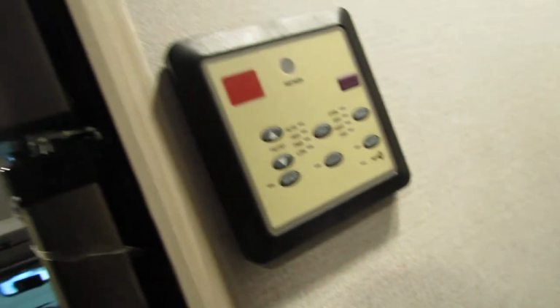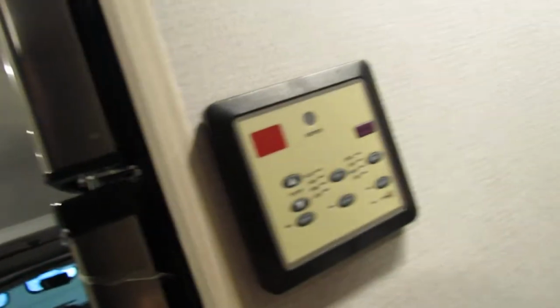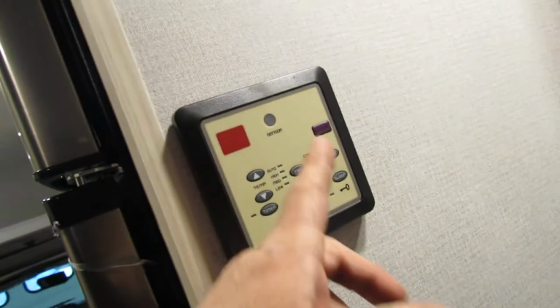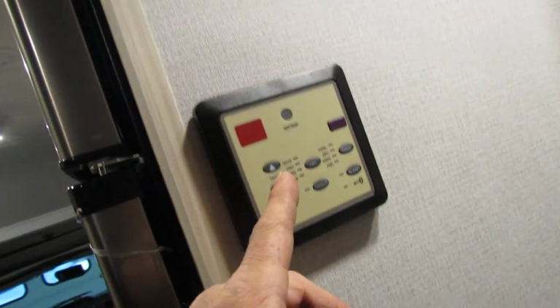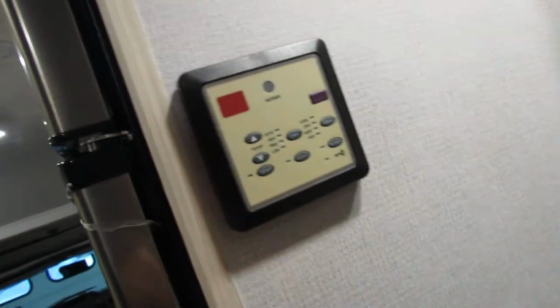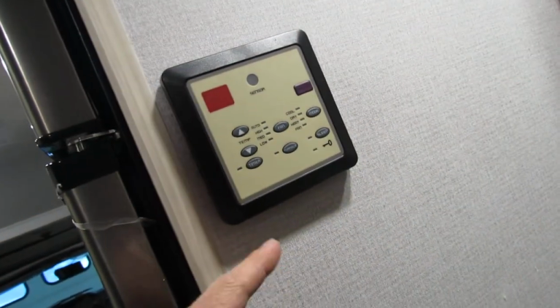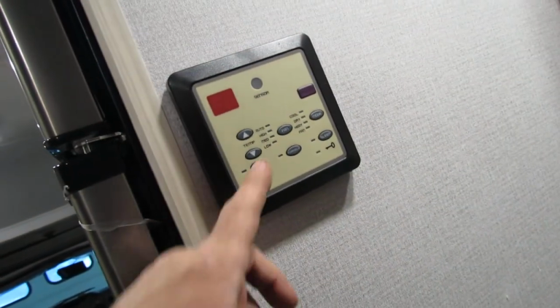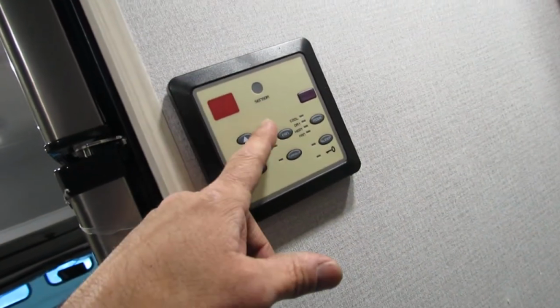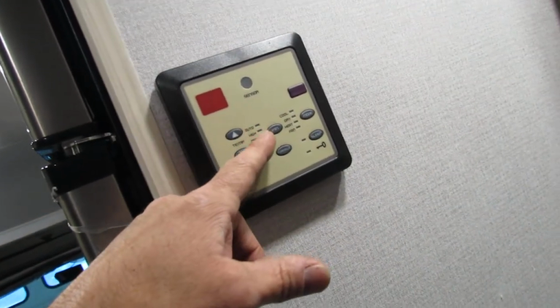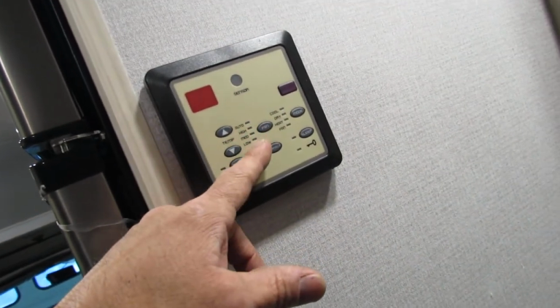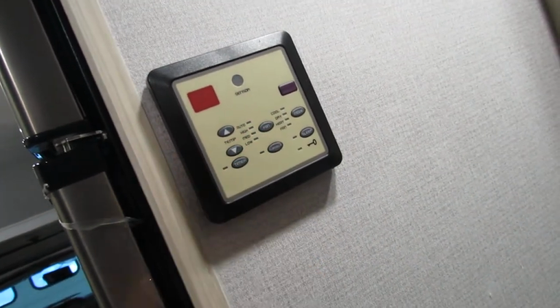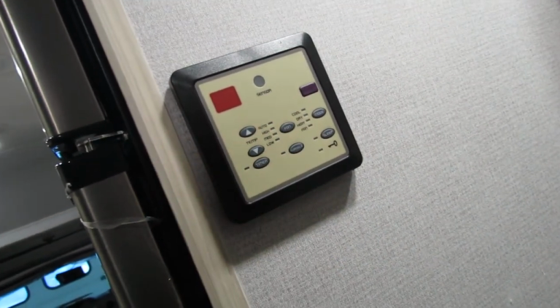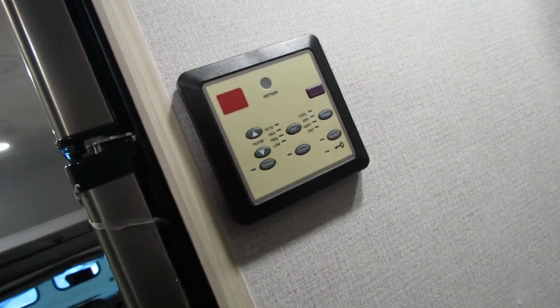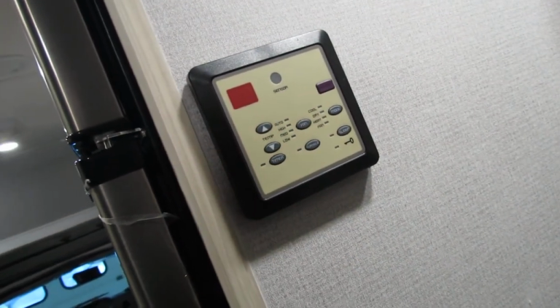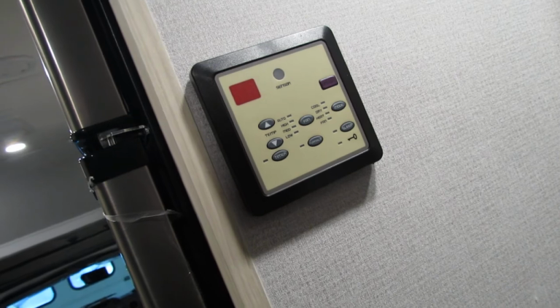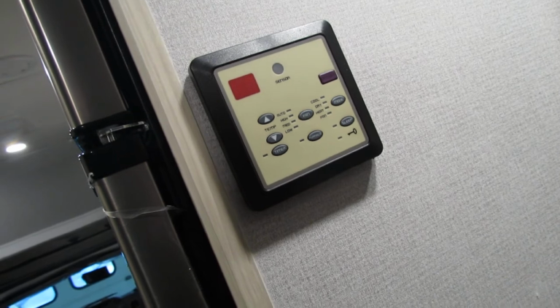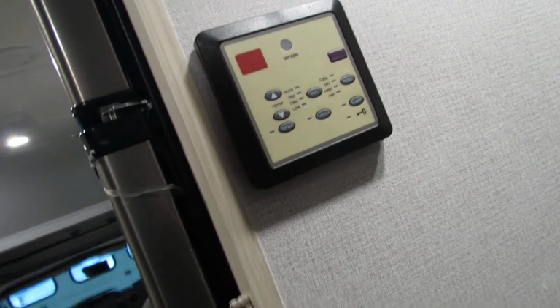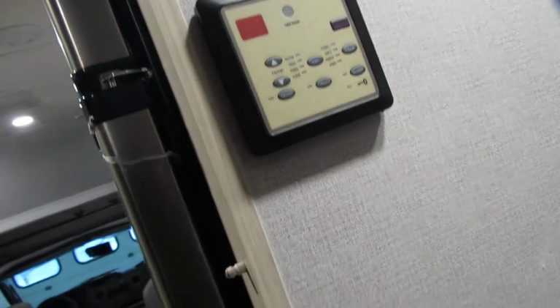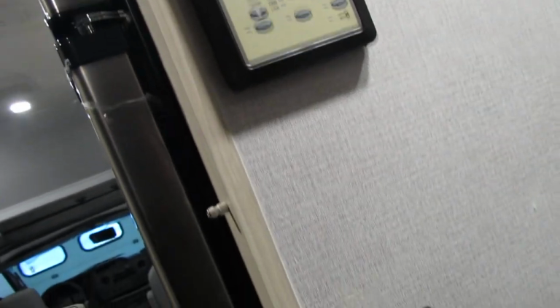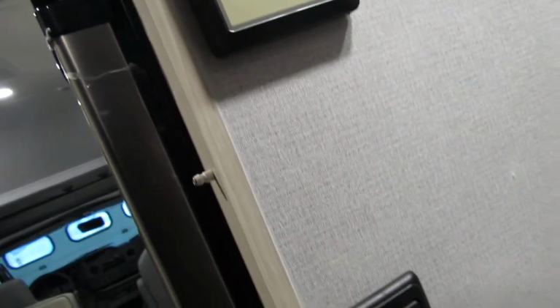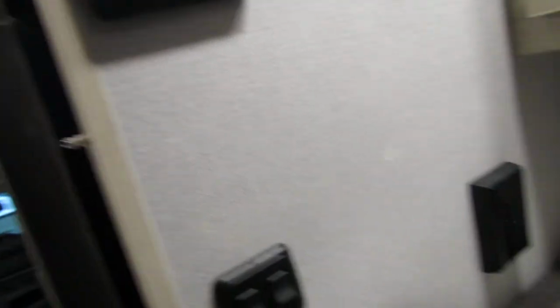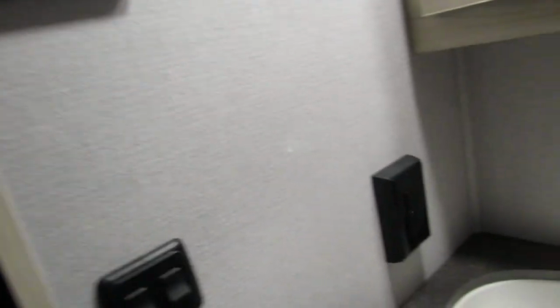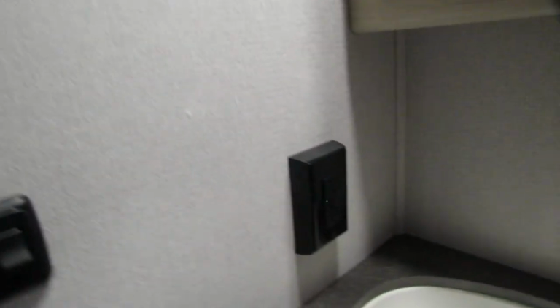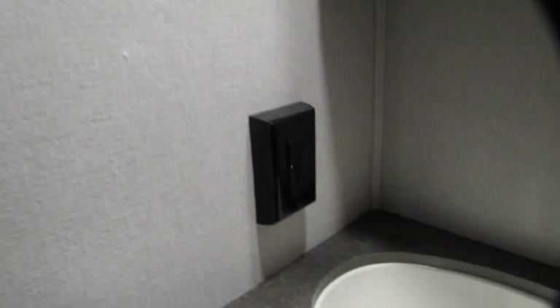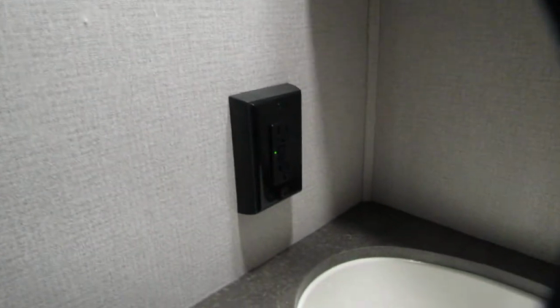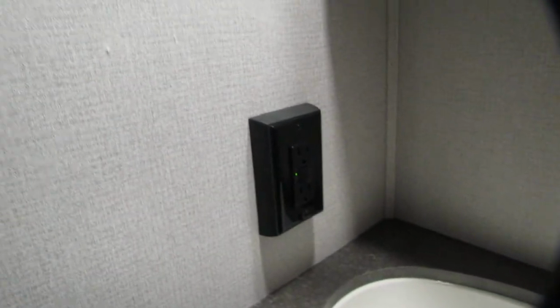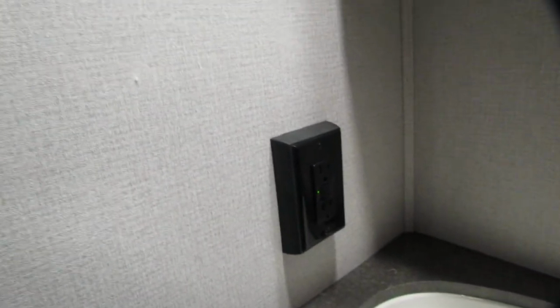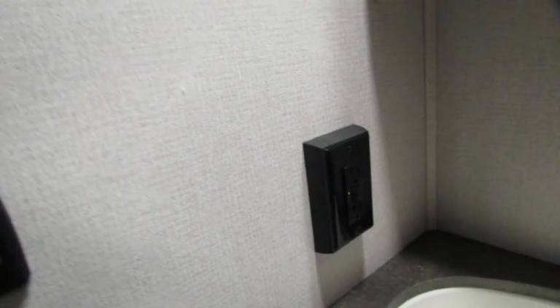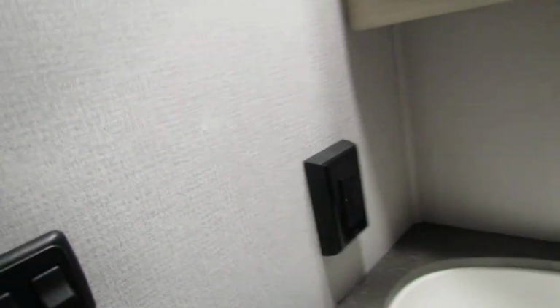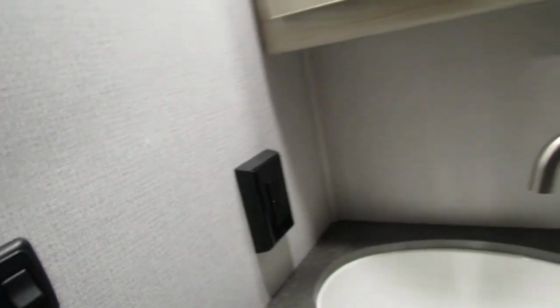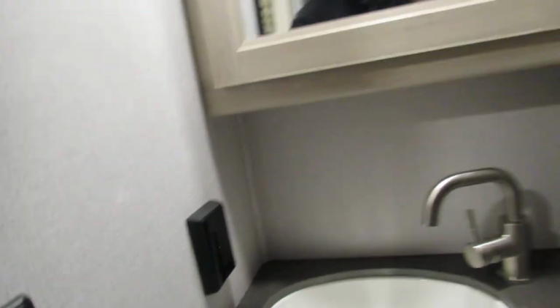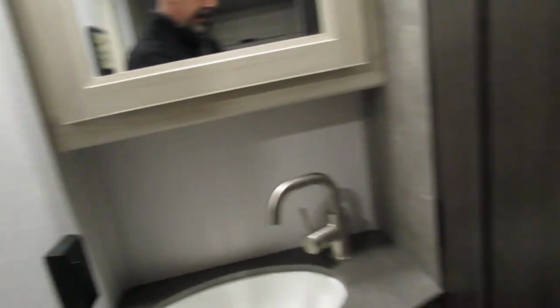Thermostat — just go through the mode and it'll tell you exactly what it is: heat, cool, air. You got your GFI reset — no power outside unless you reset that.